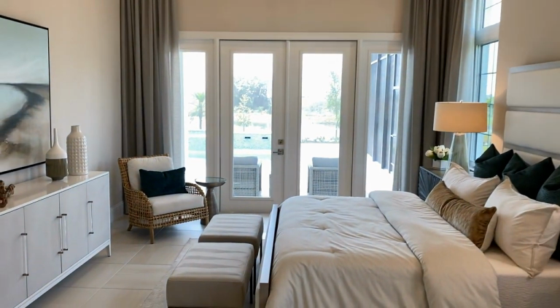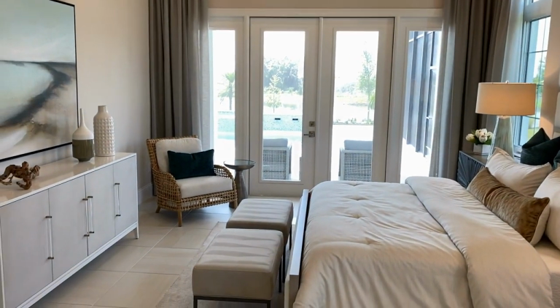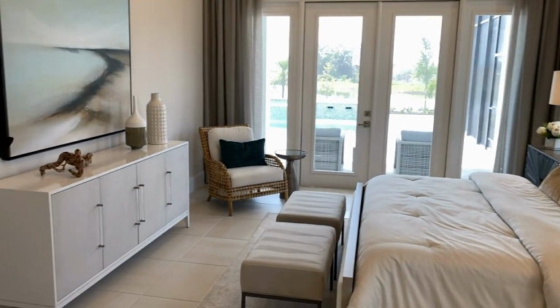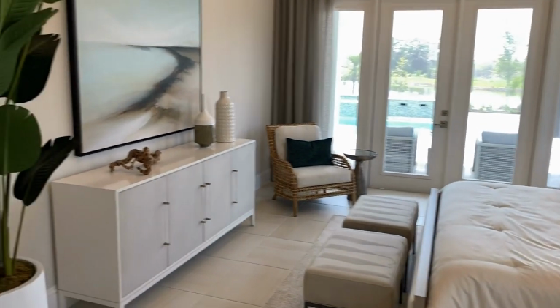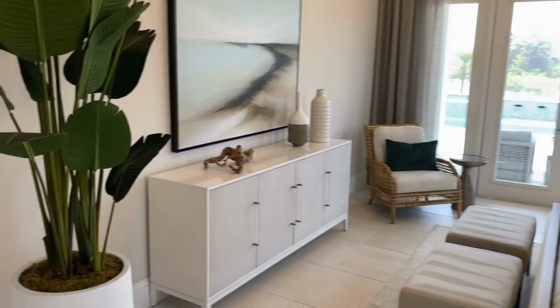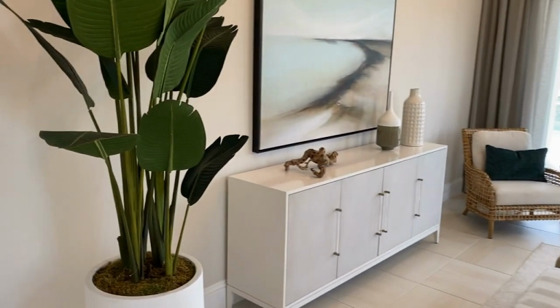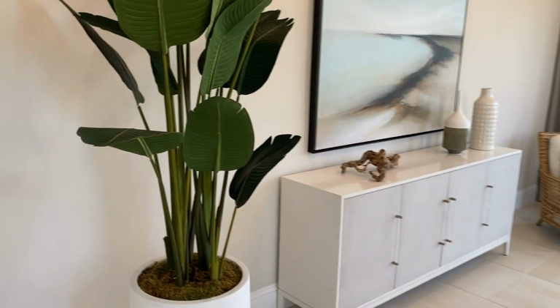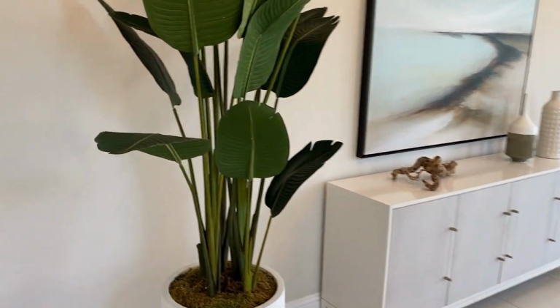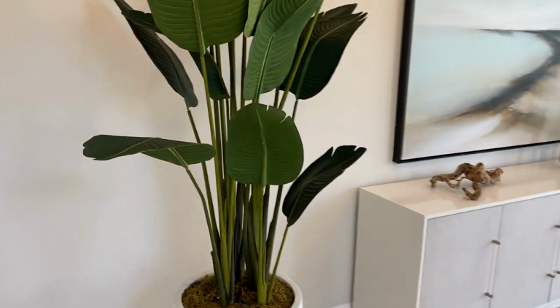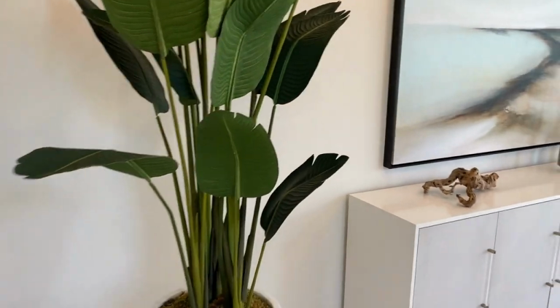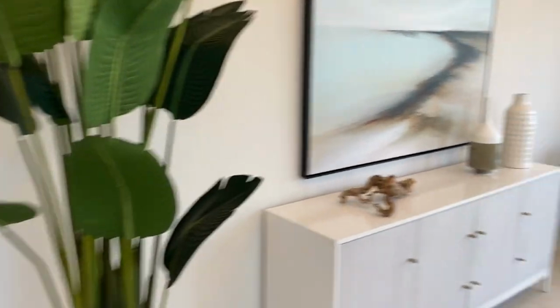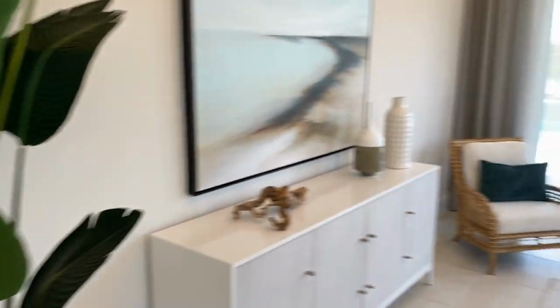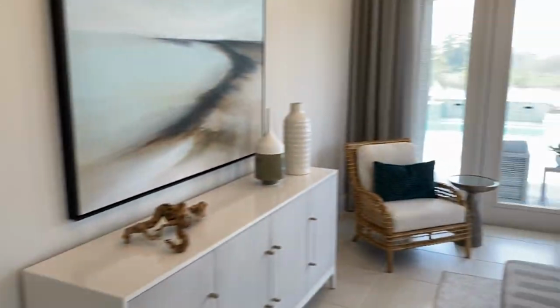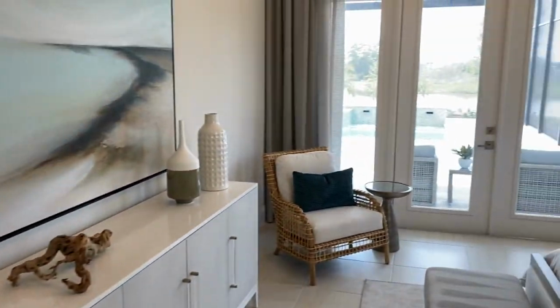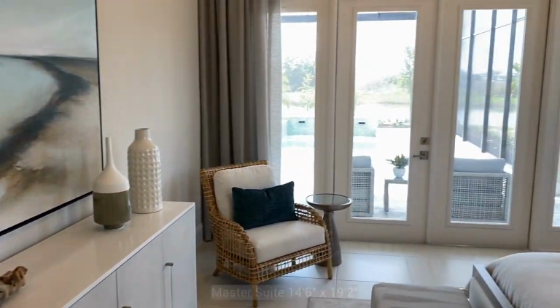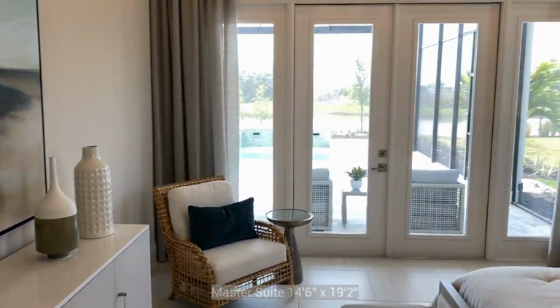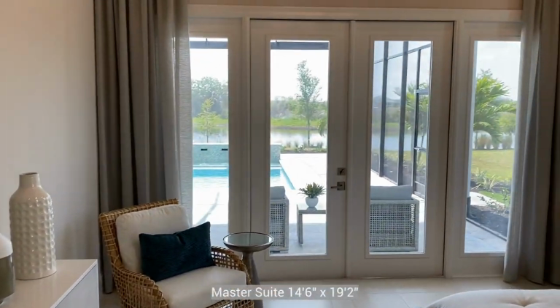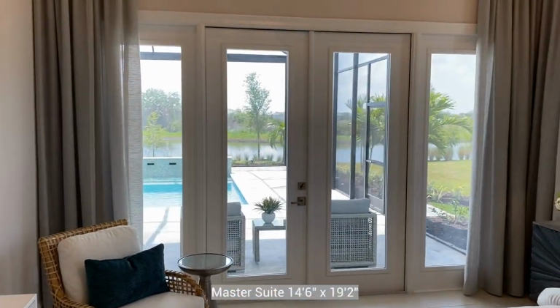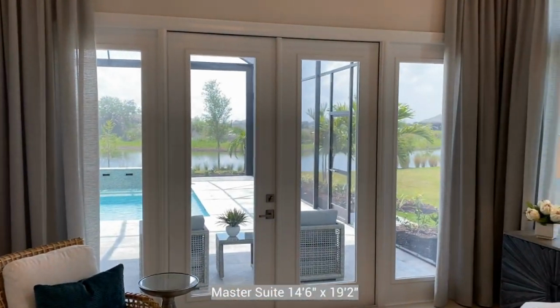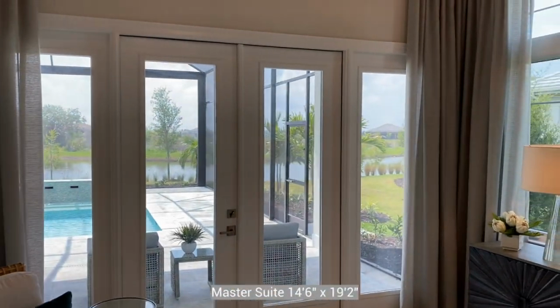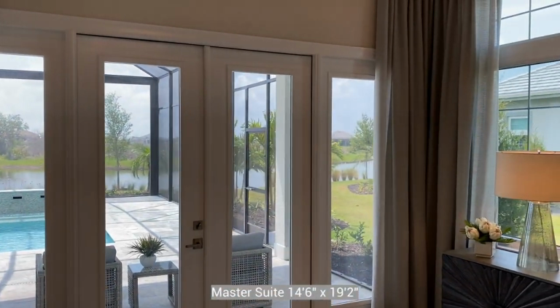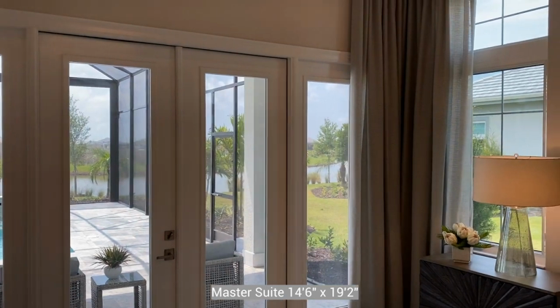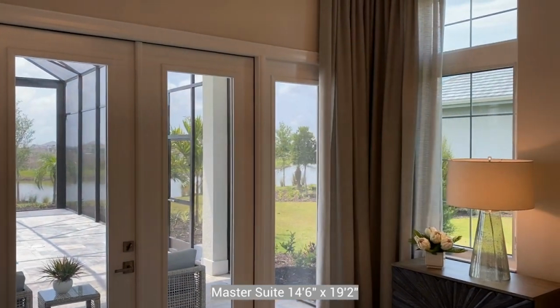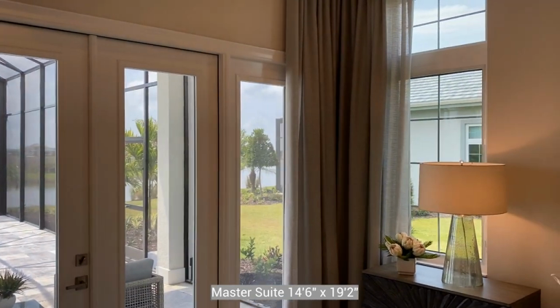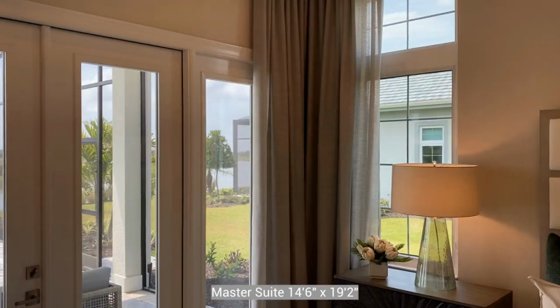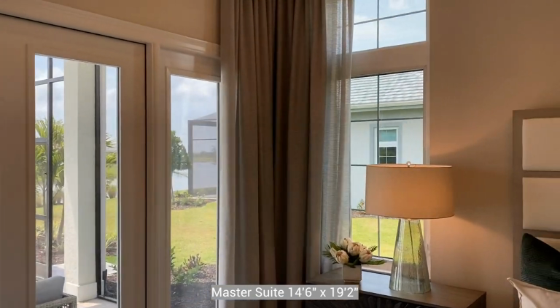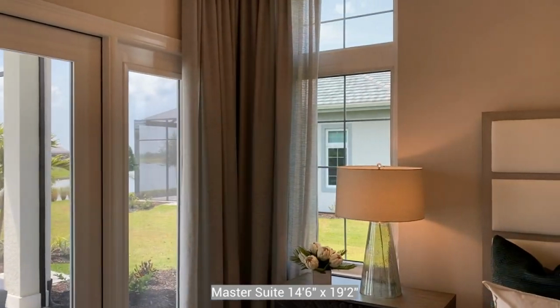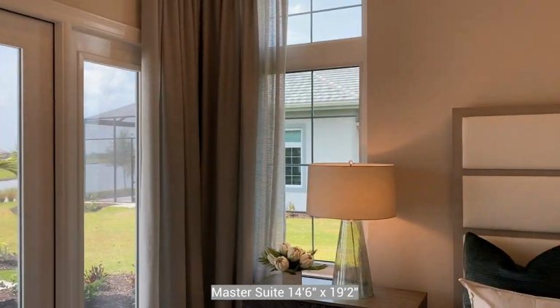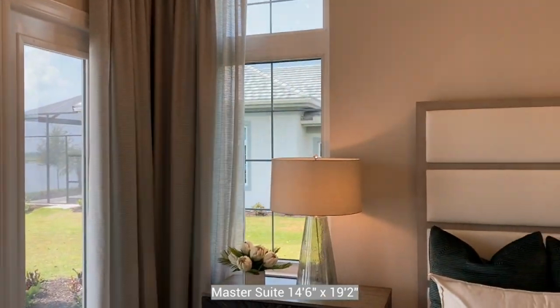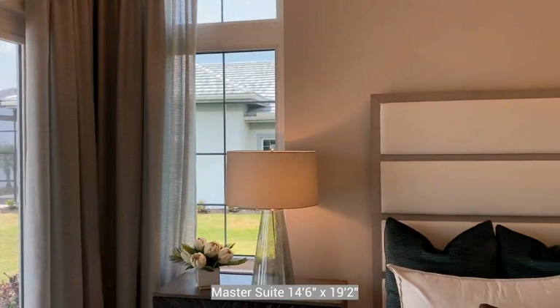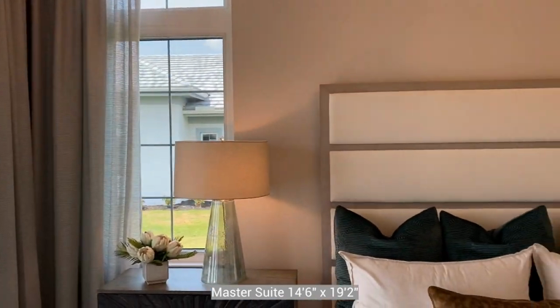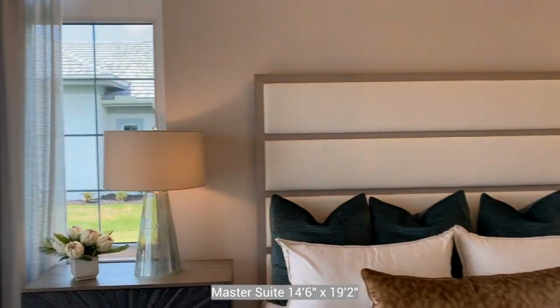Here is the master suite, and like I said, this is going to be fully furnished — it's going to come just as you see it here.